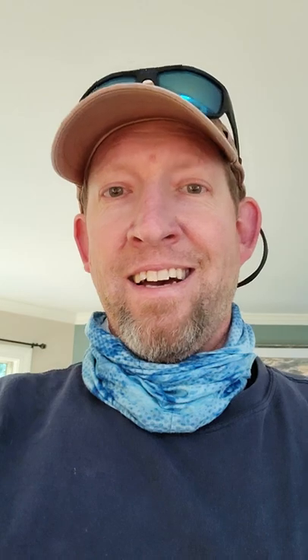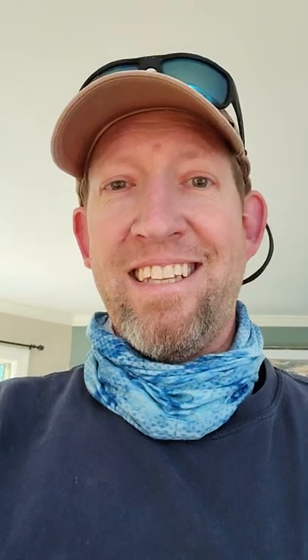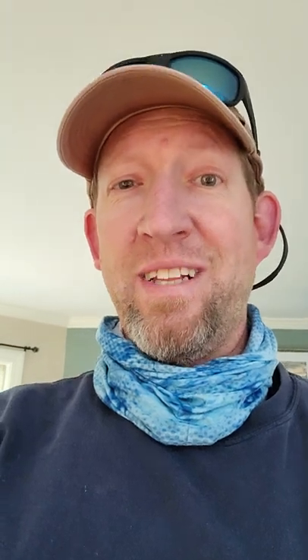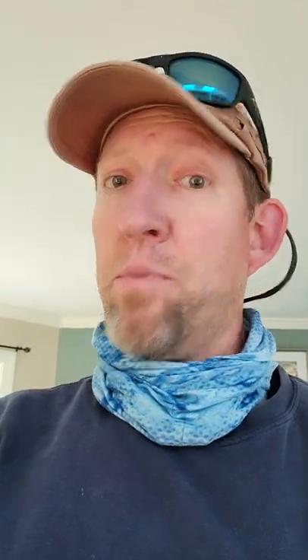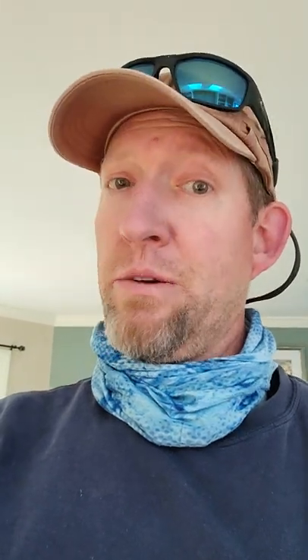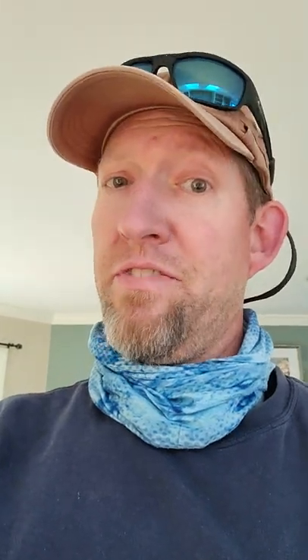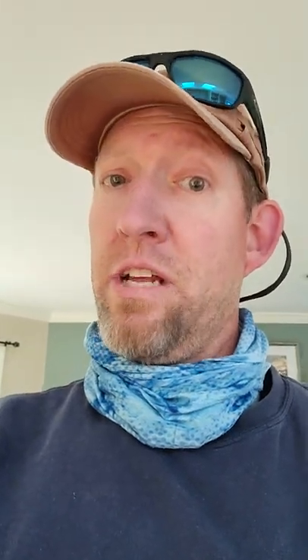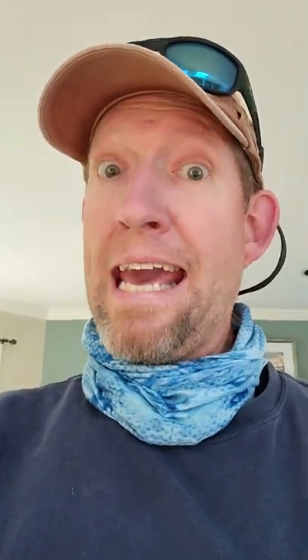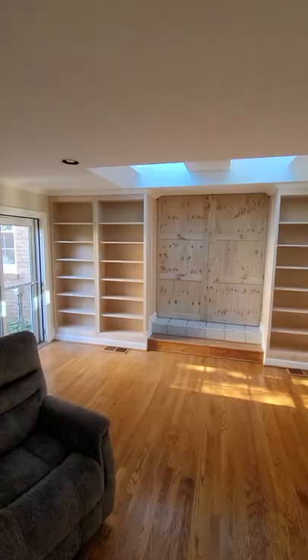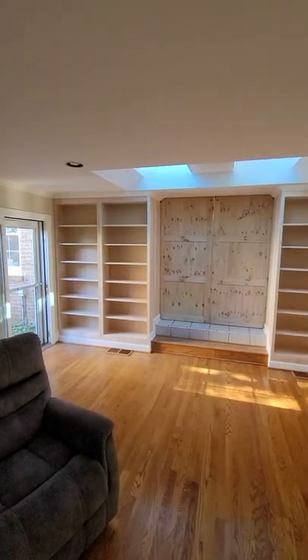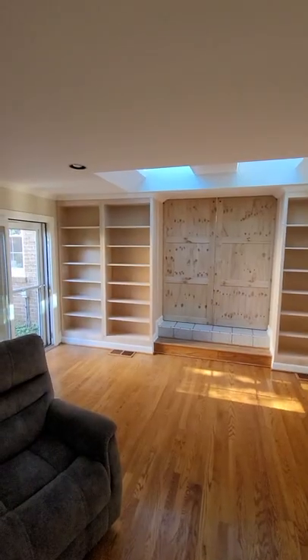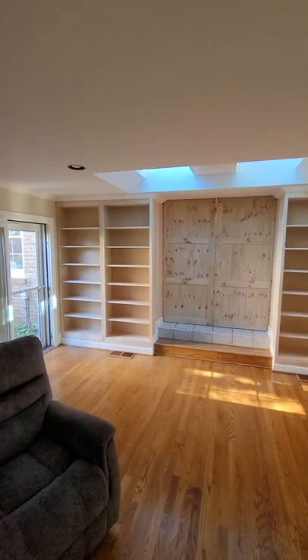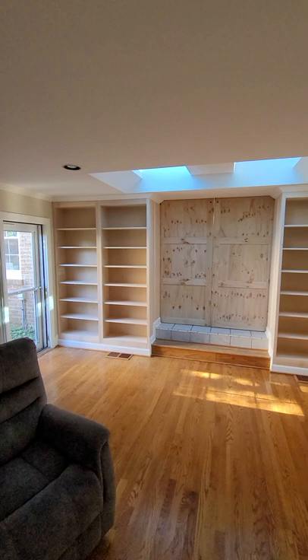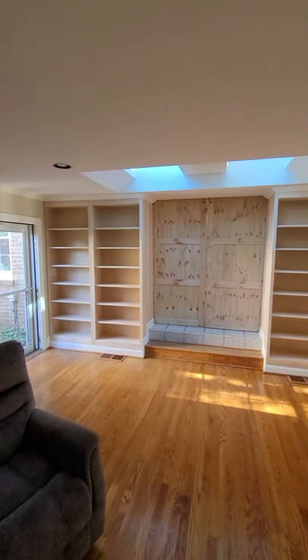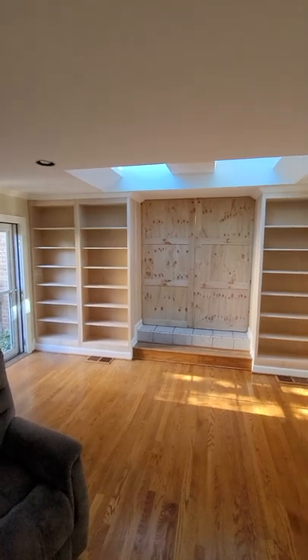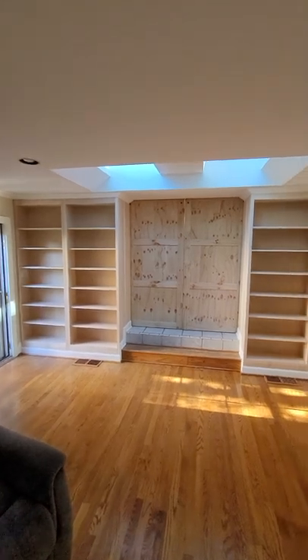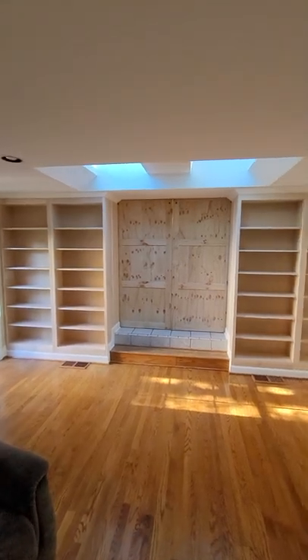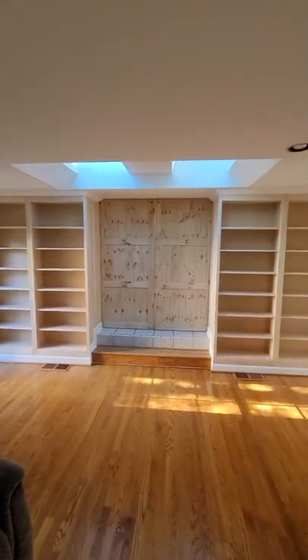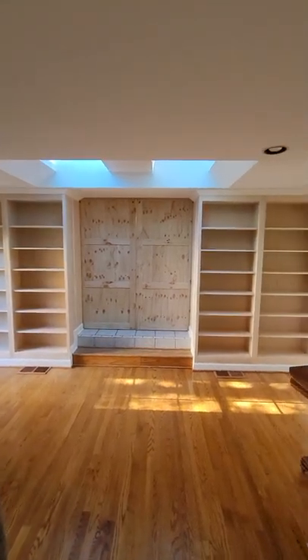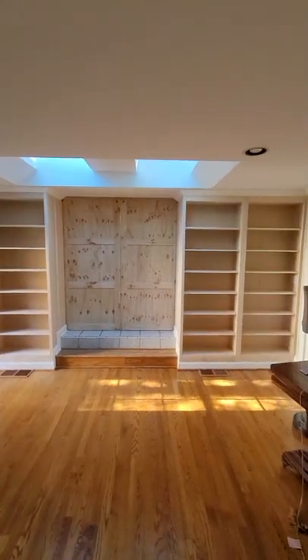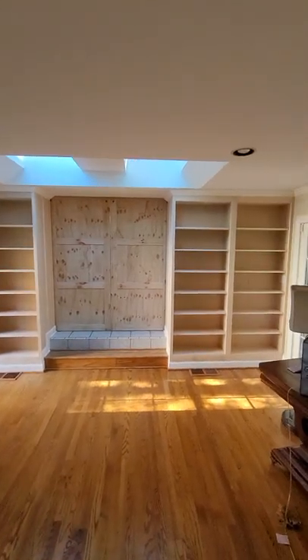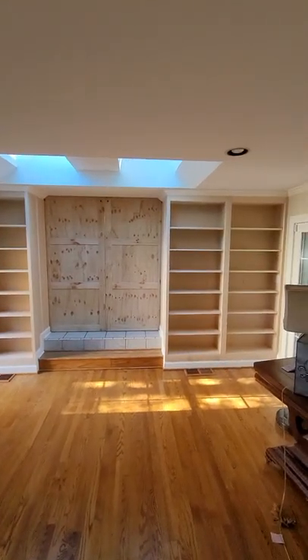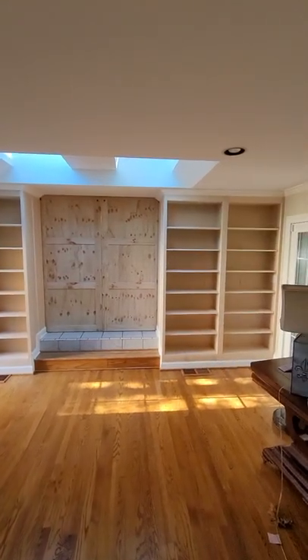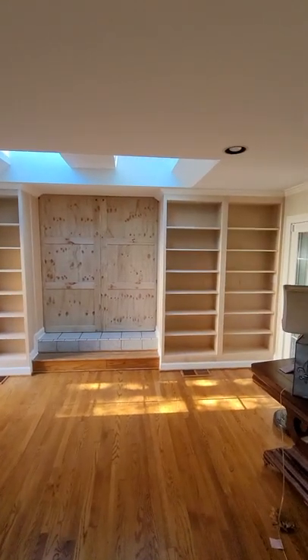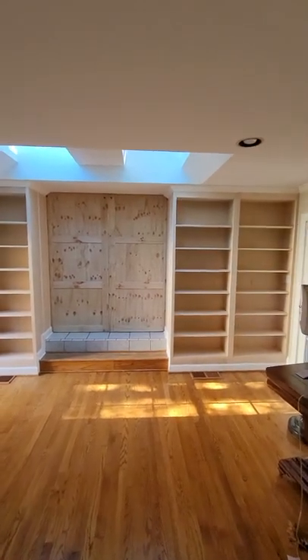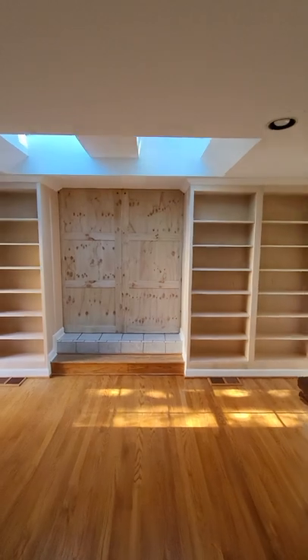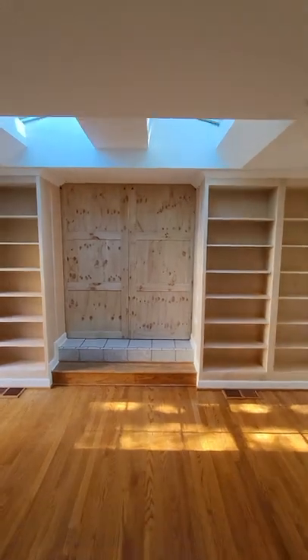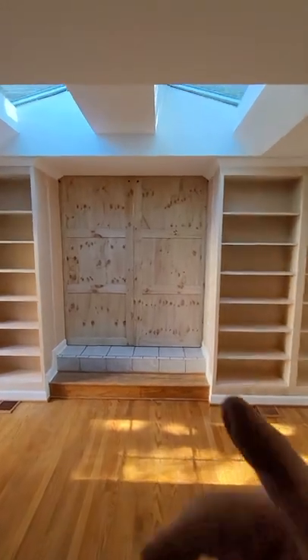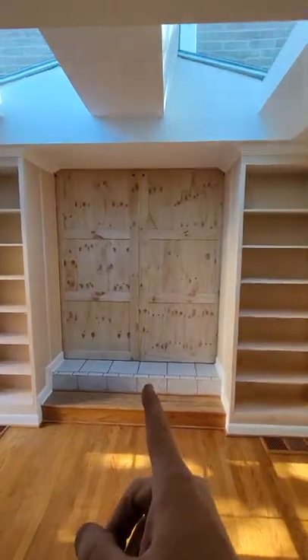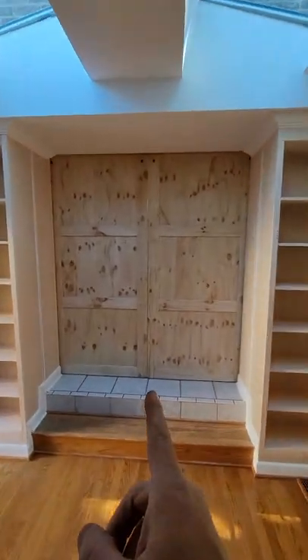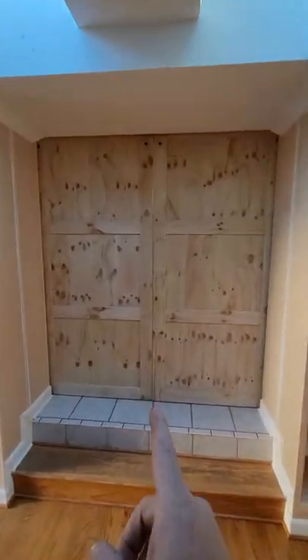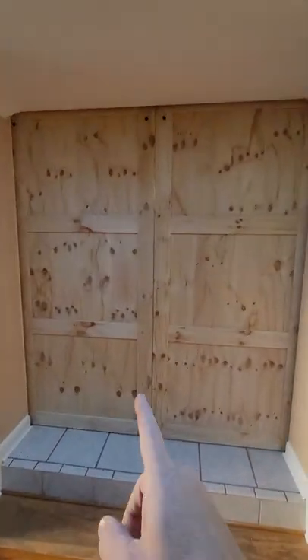All right, this is a really neat project we just finished today. It looks like just your average set of bookshelves, but I promise you it's not. So over here in the middle, we have some double barn doors.